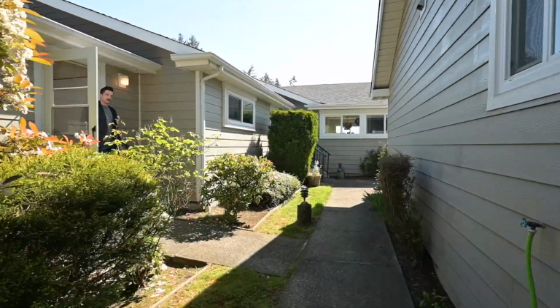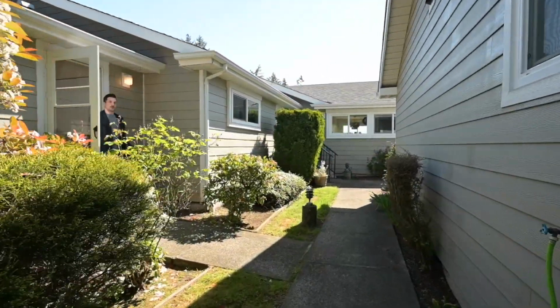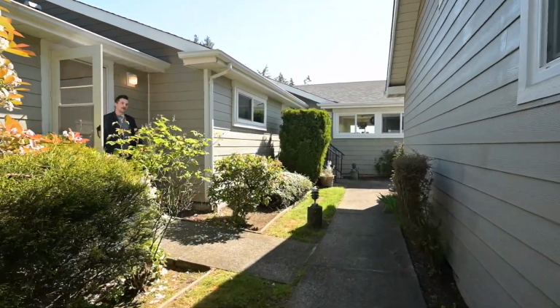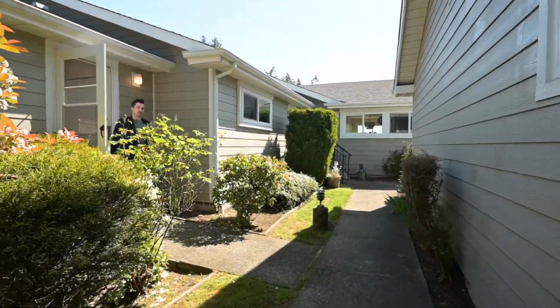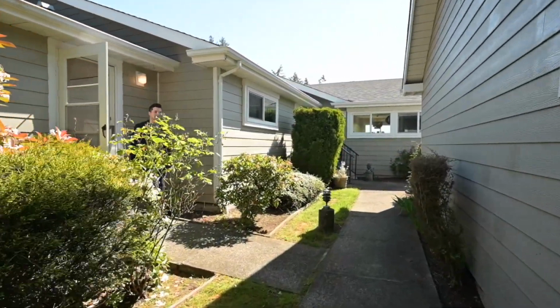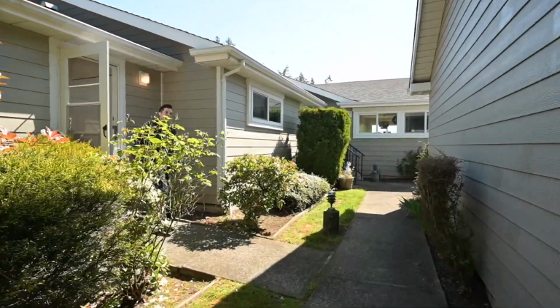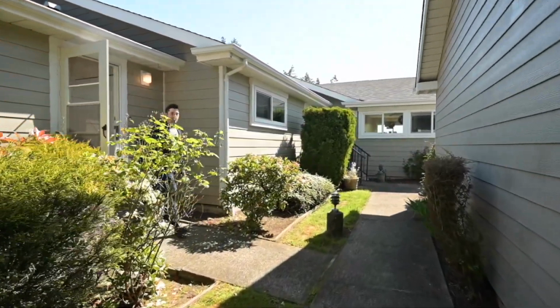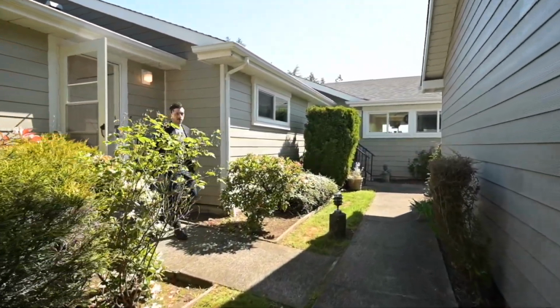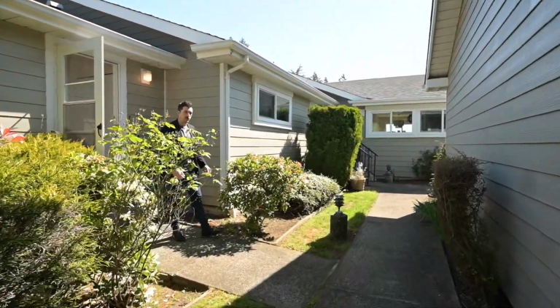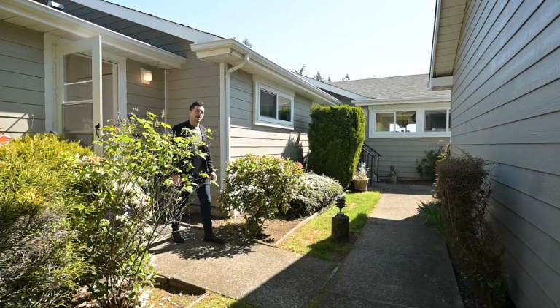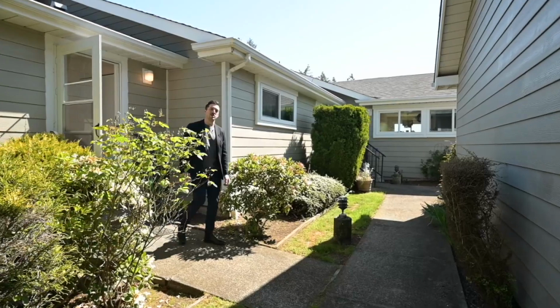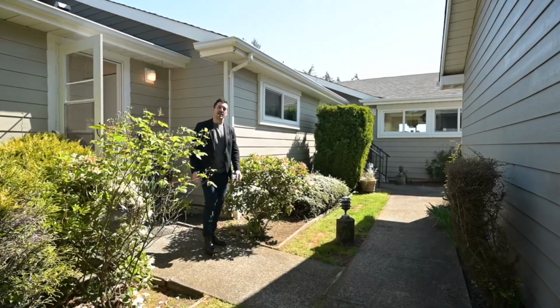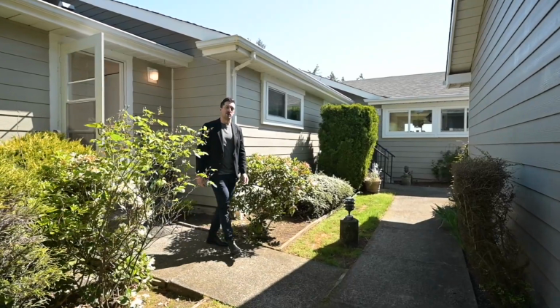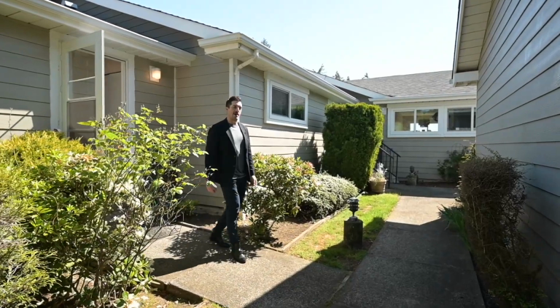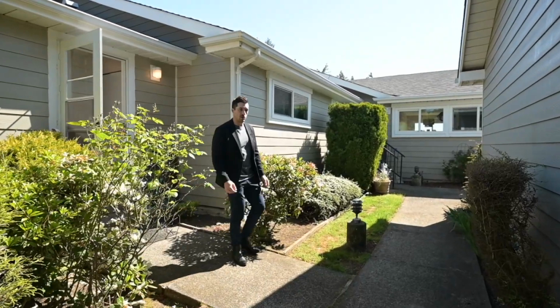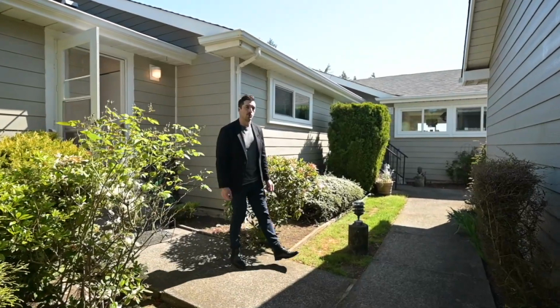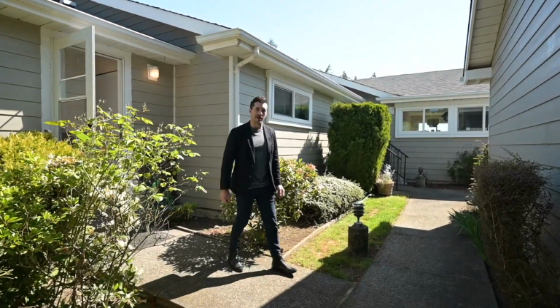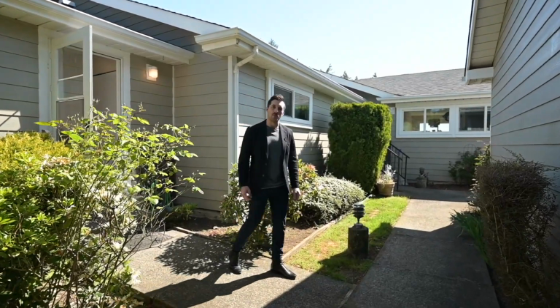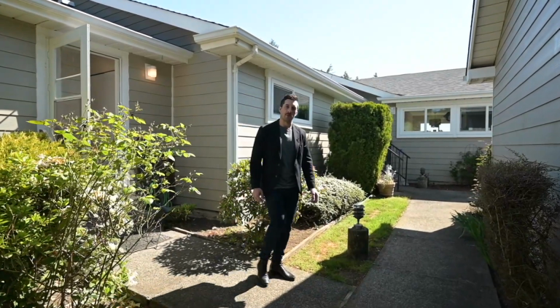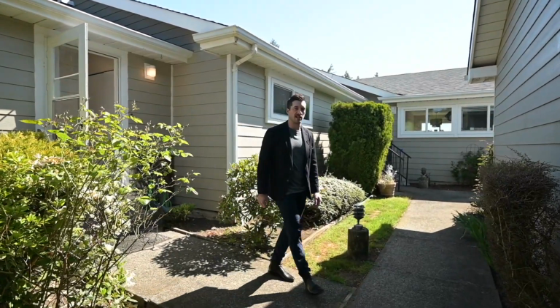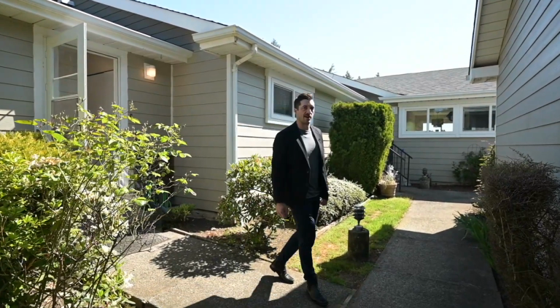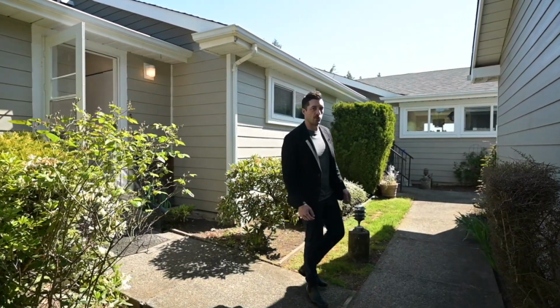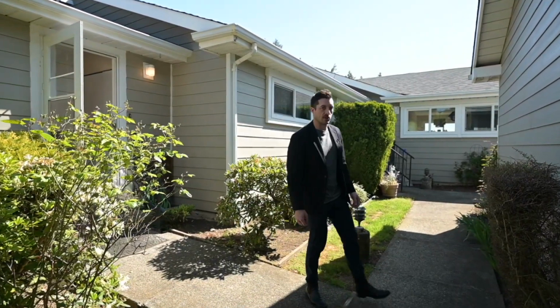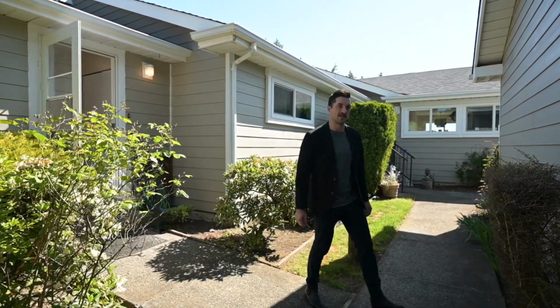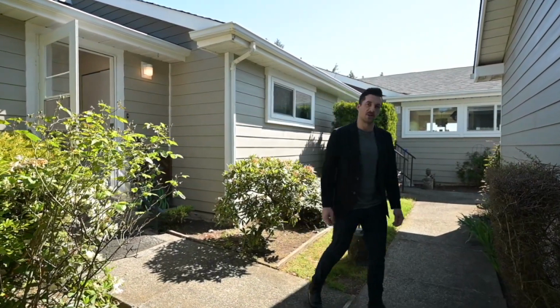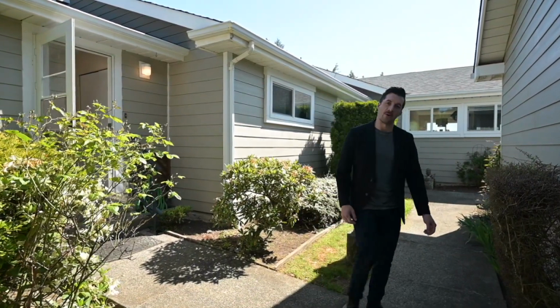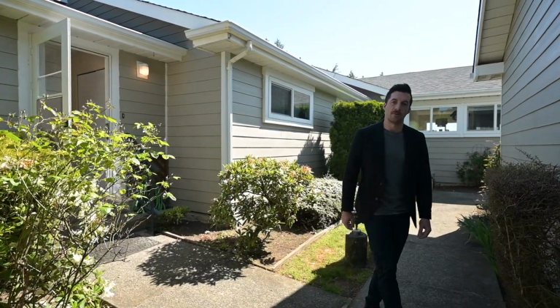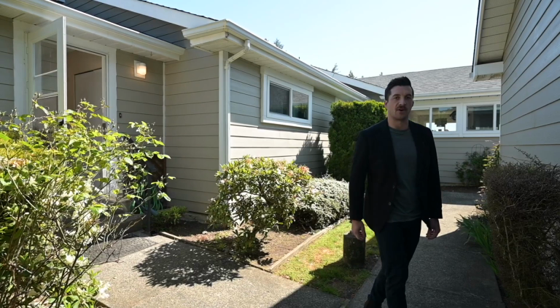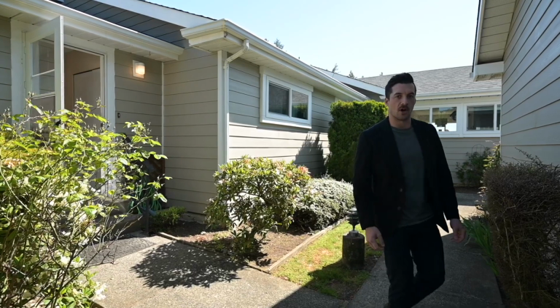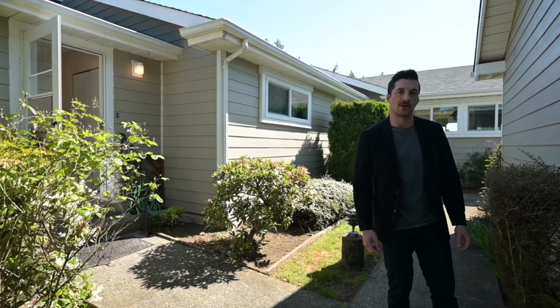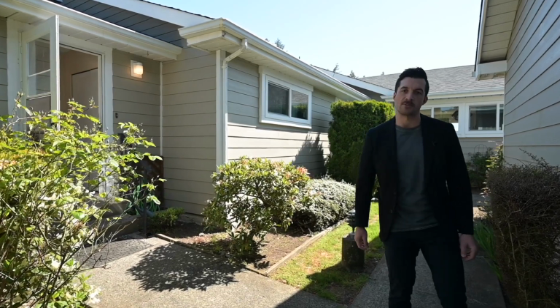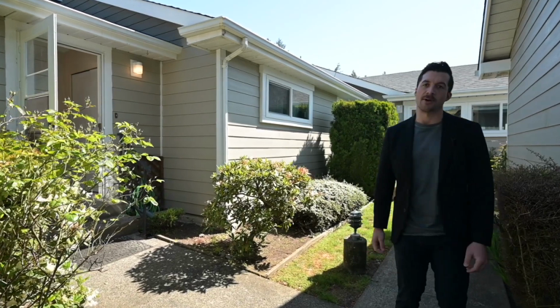I'm Travis Briggs with Remax Generation. Welcome to 410 Ashler Avenue. This one-bedroom plus den townhome is located in central Nanaimo. Please follow along while I tour this property.